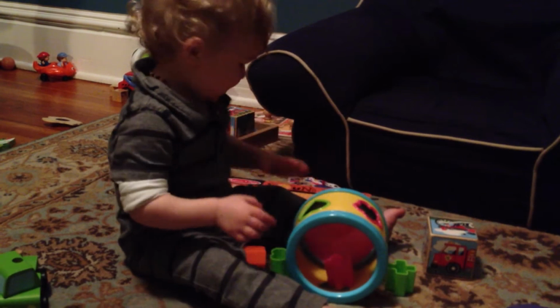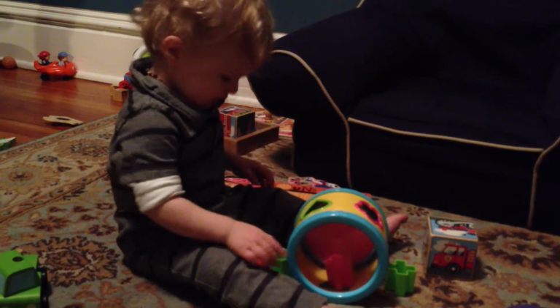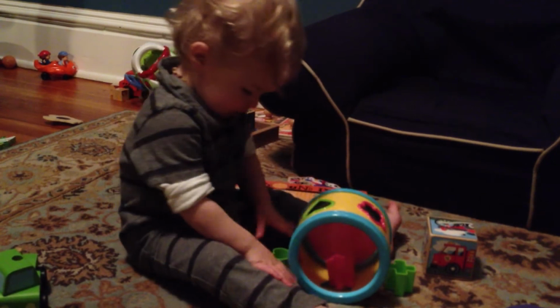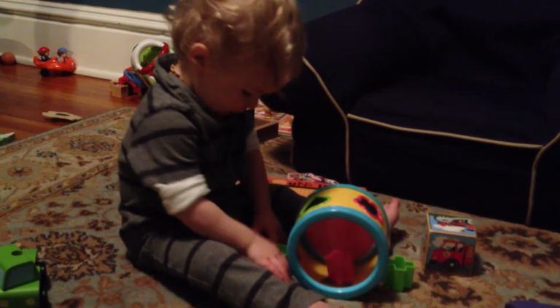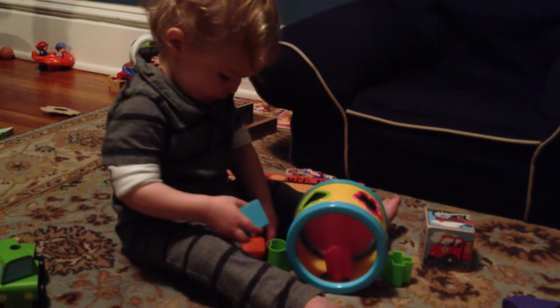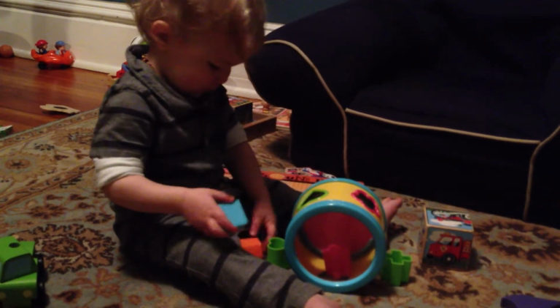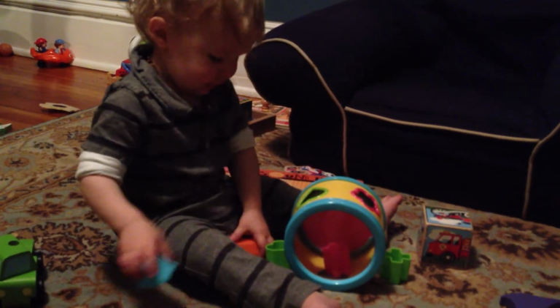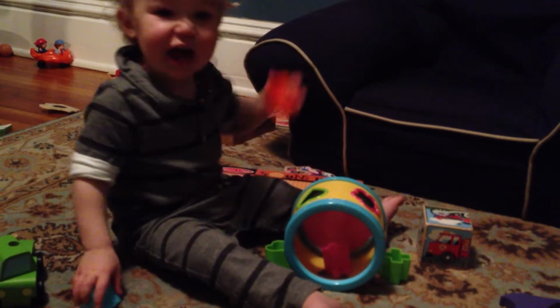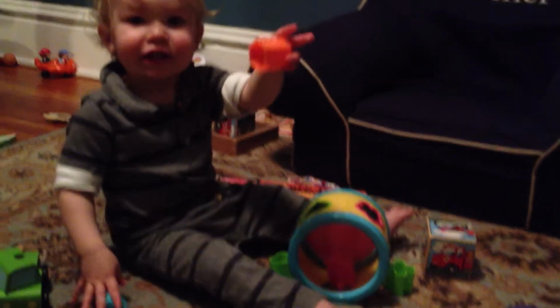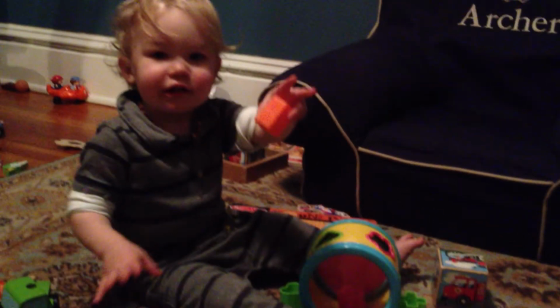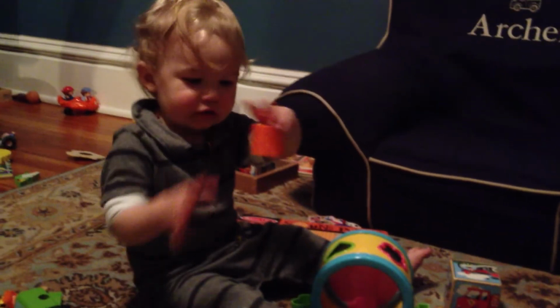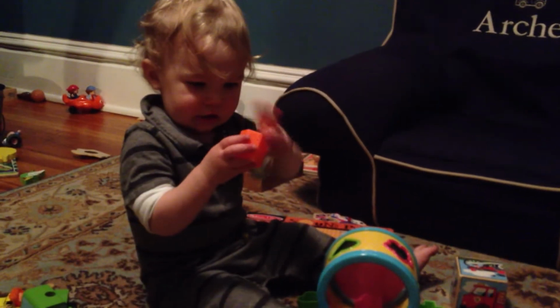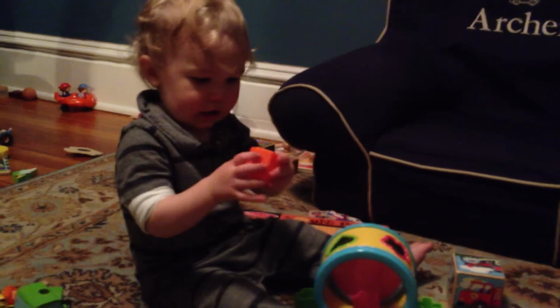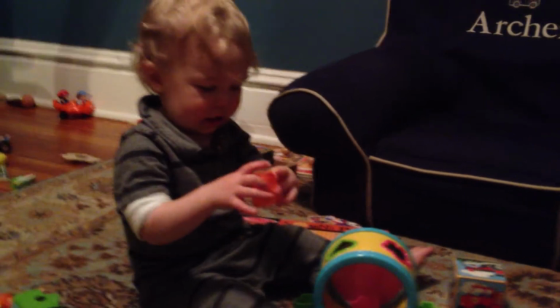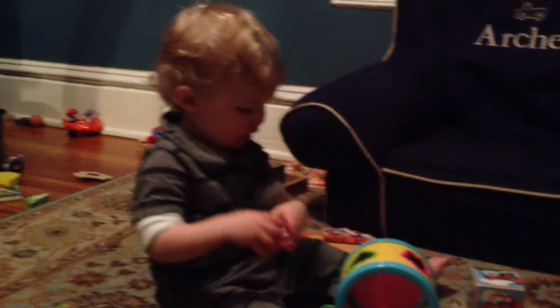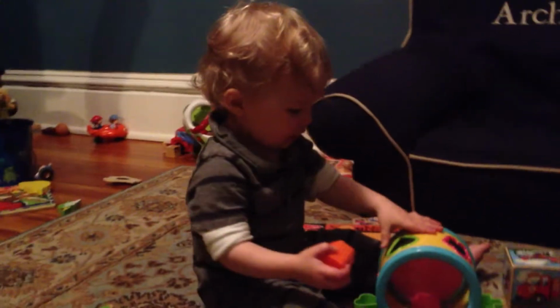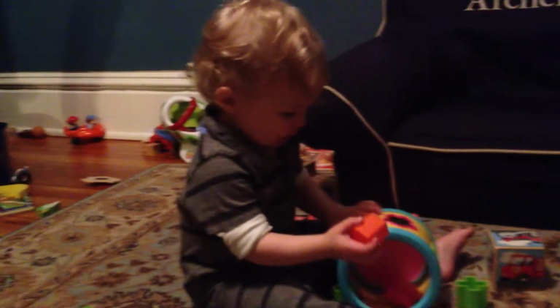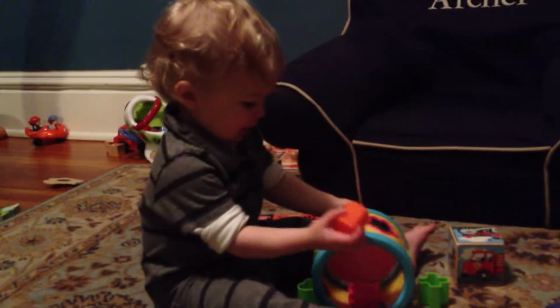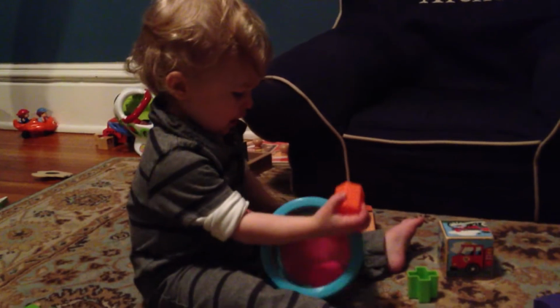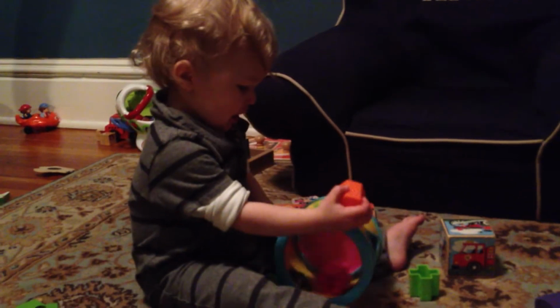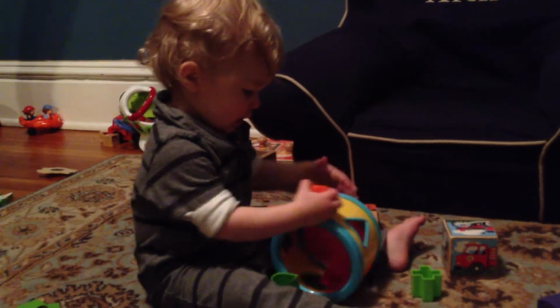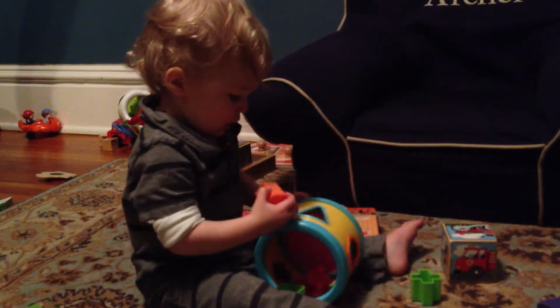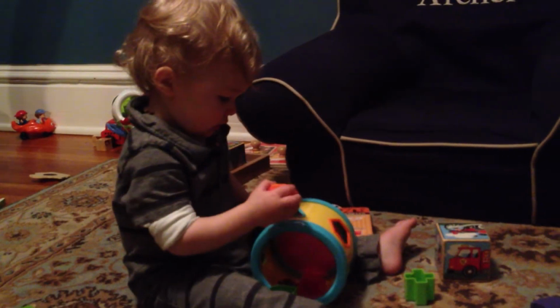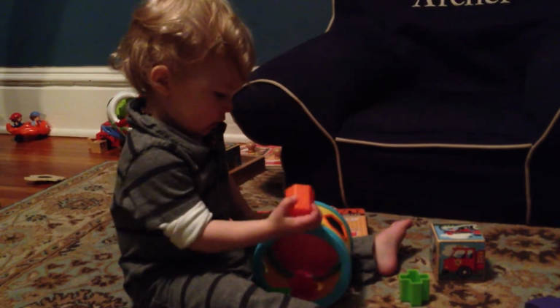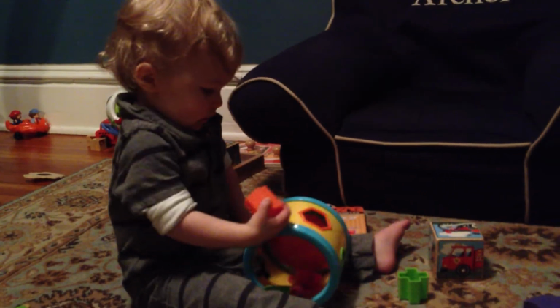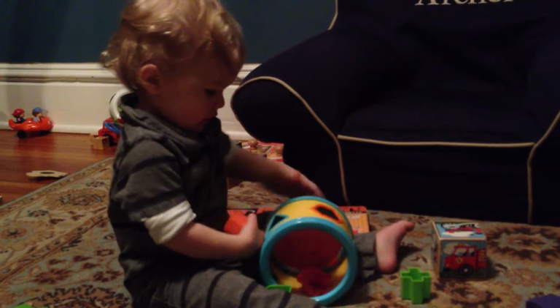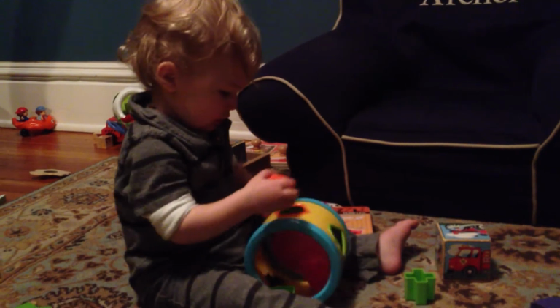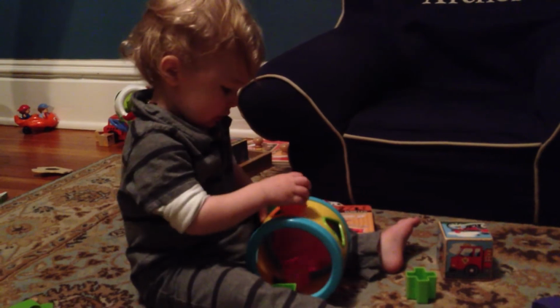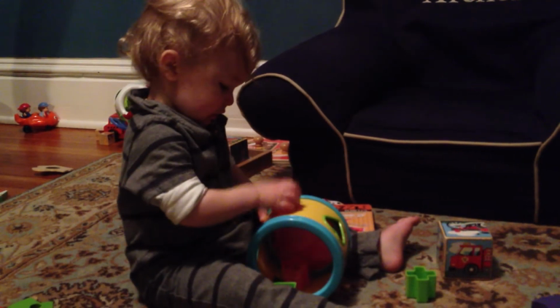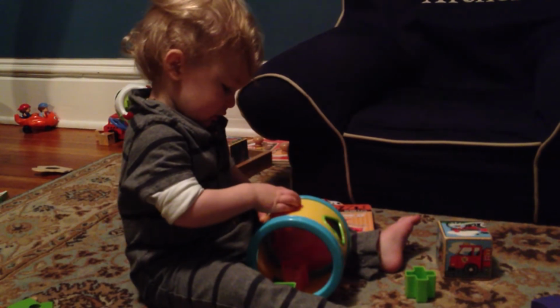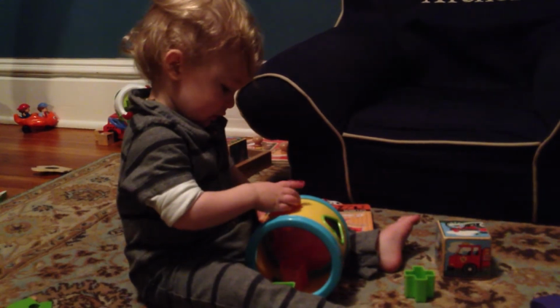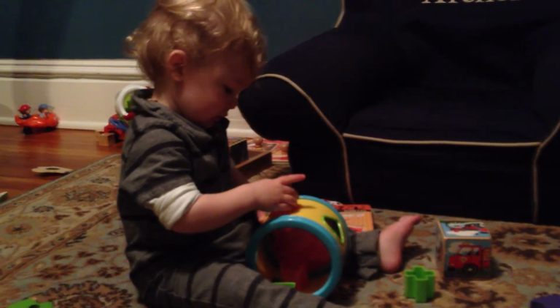Try again. That one is a polygon. You know where that one goes though, huh? There you go. Good job.